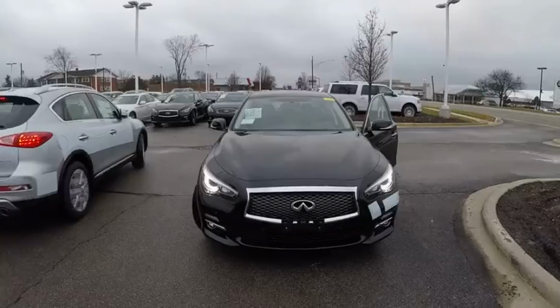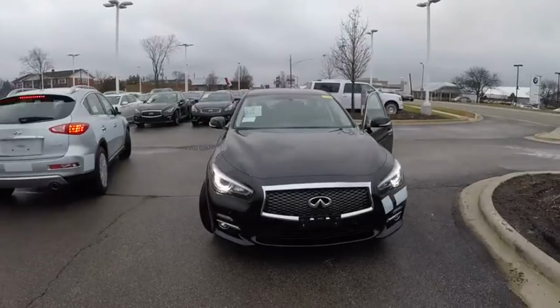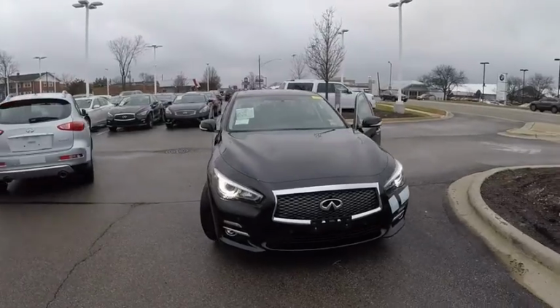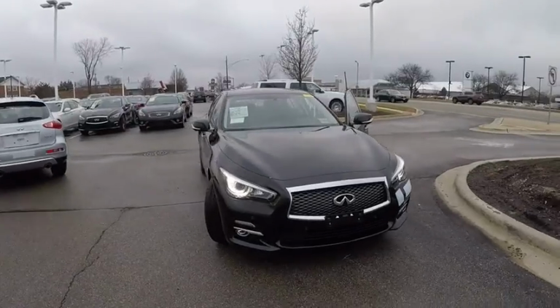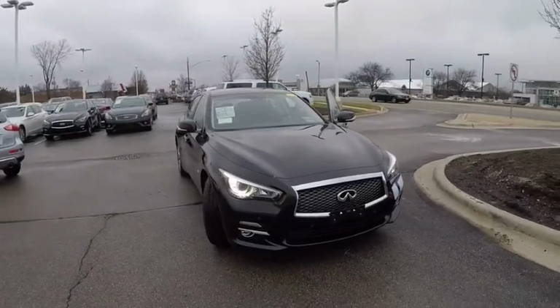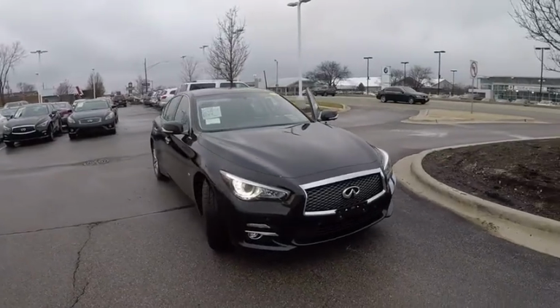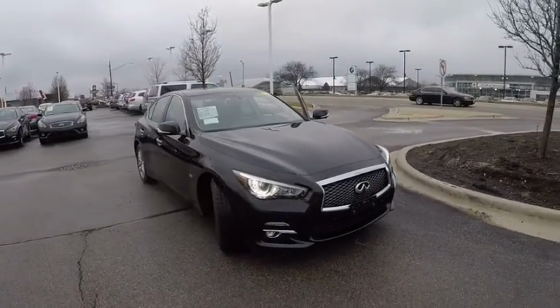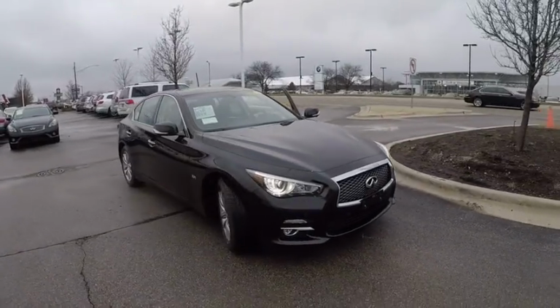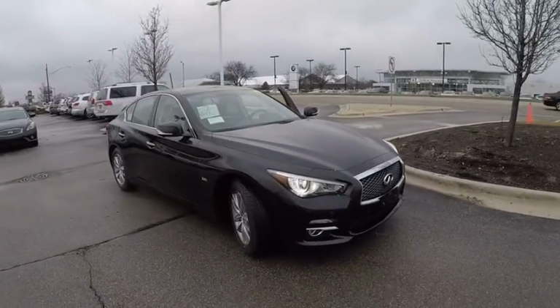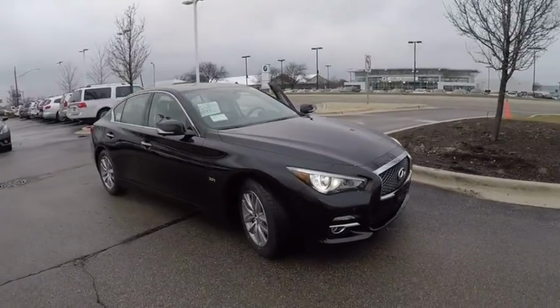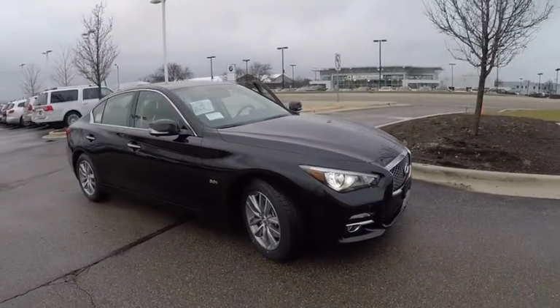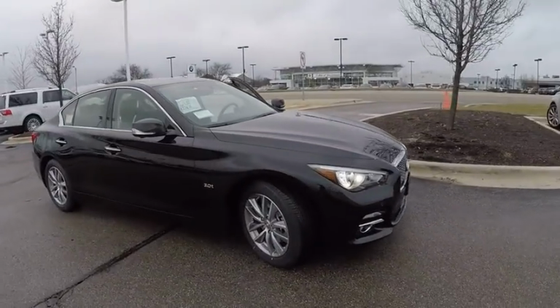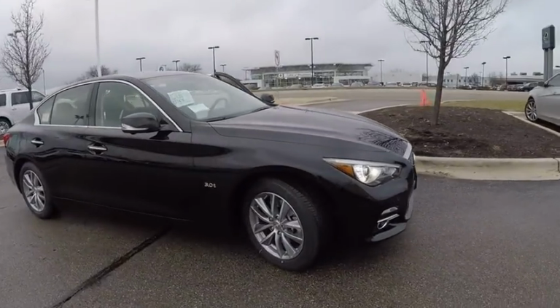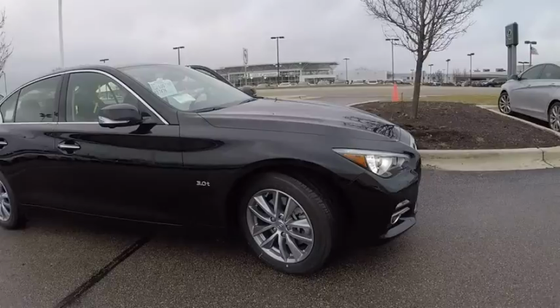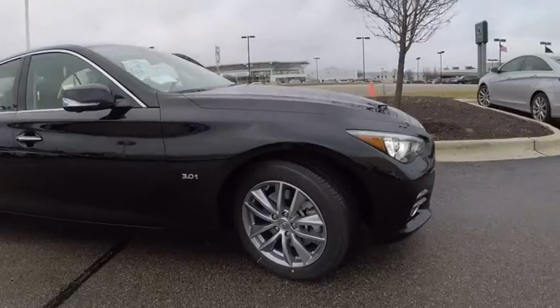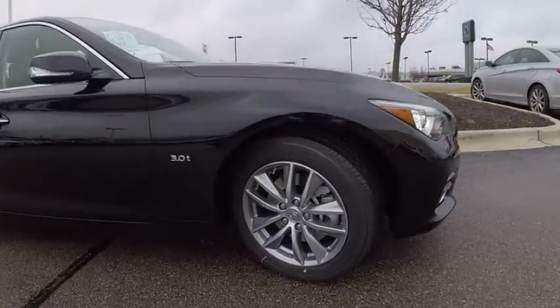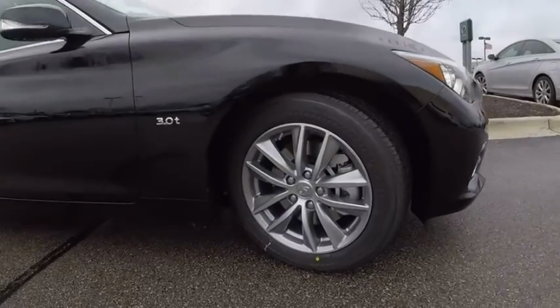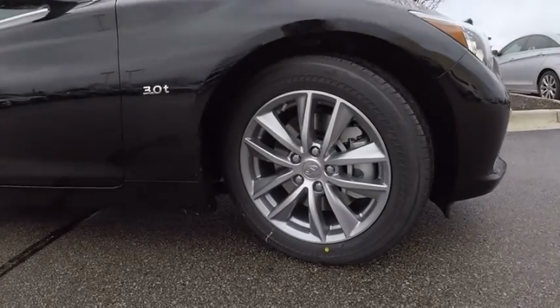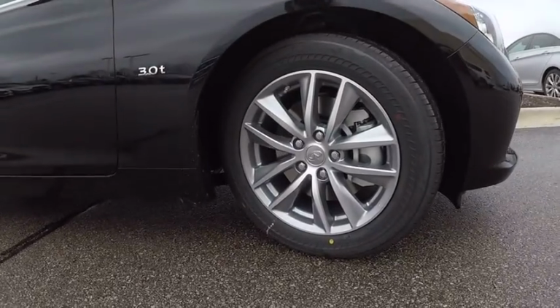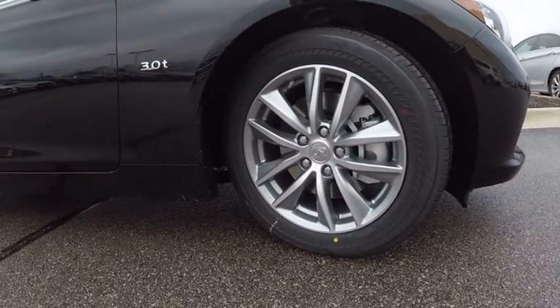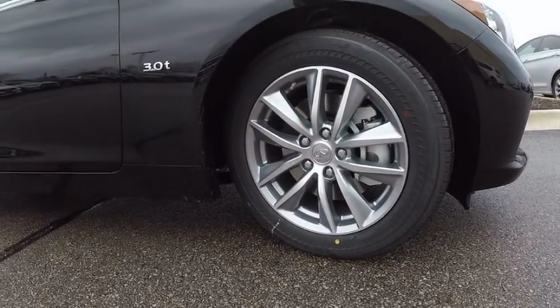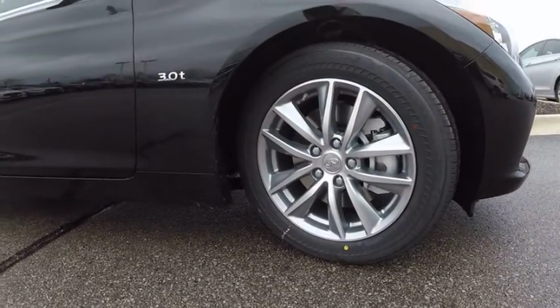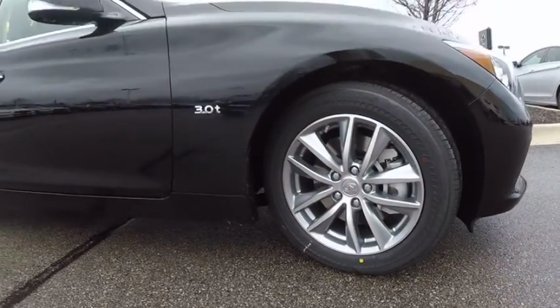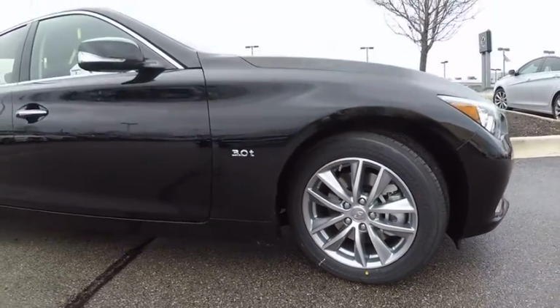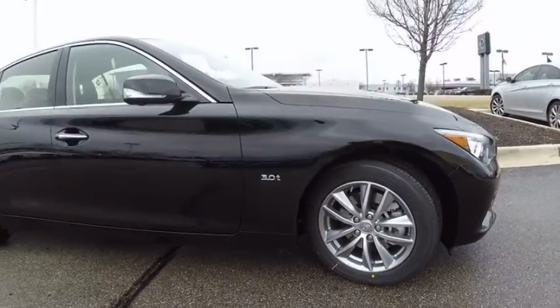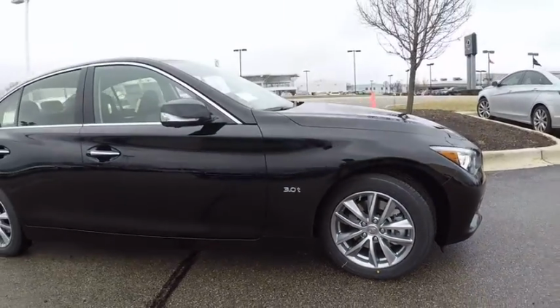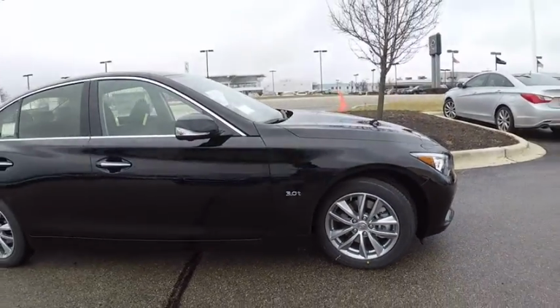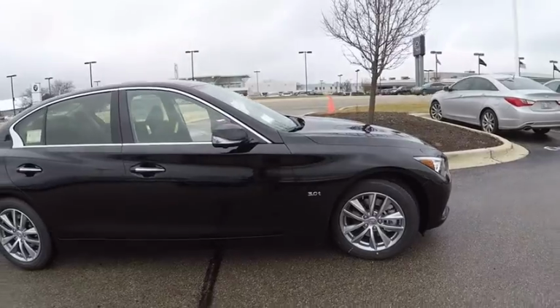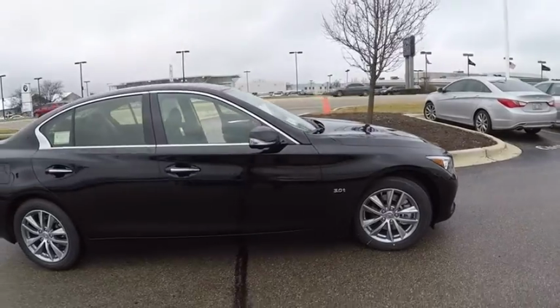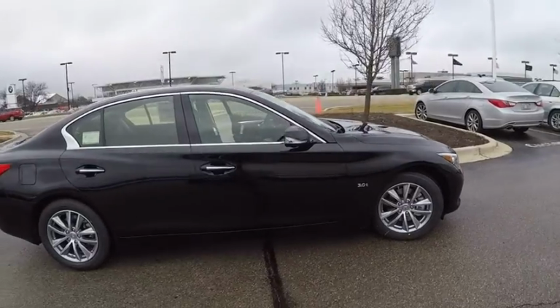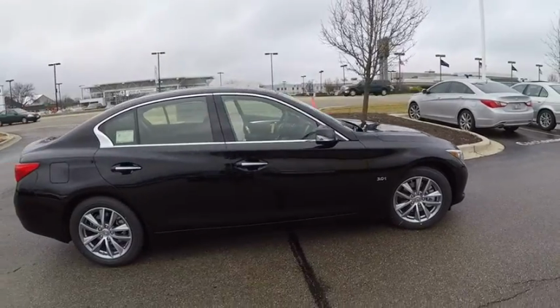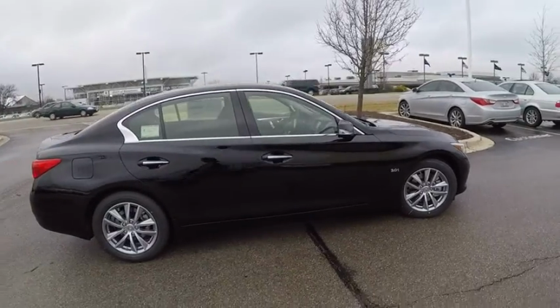2017 Infiniti Q50. The Q50 has elevated design expression by breaking all the design rules. Along with the signature appearance, it also comes with power.